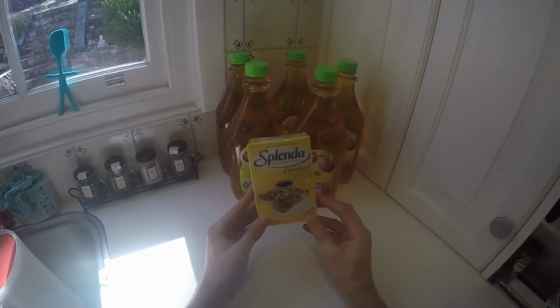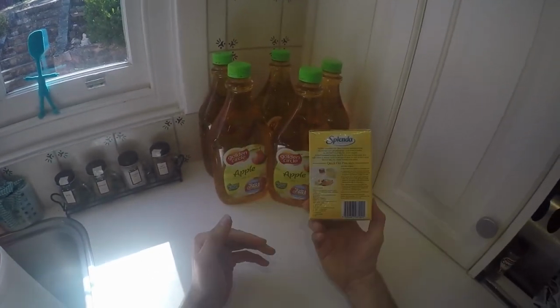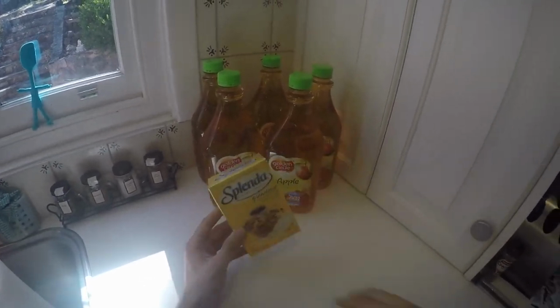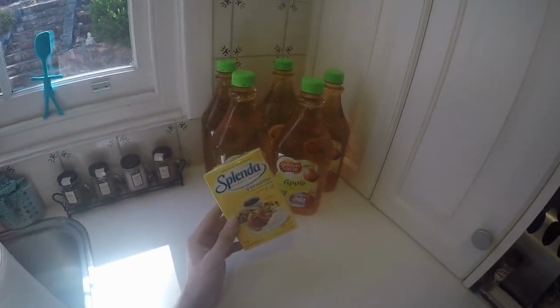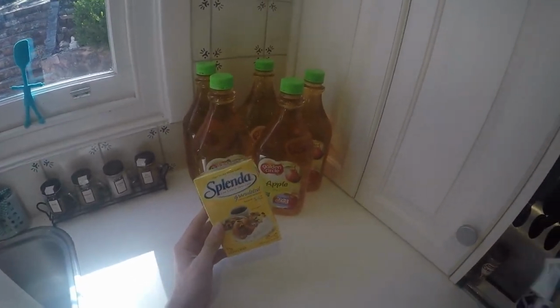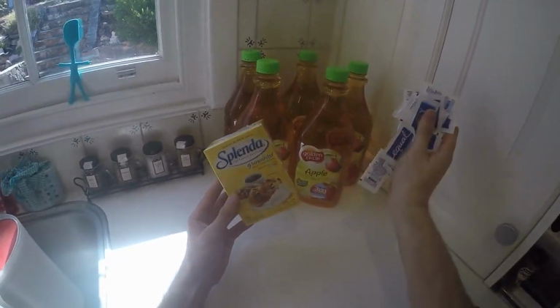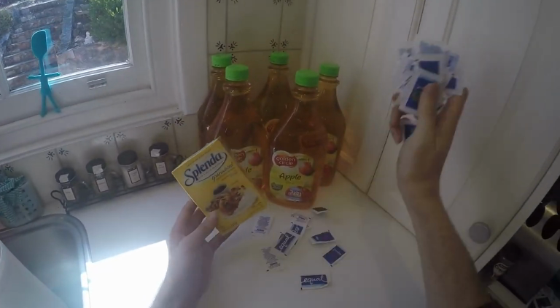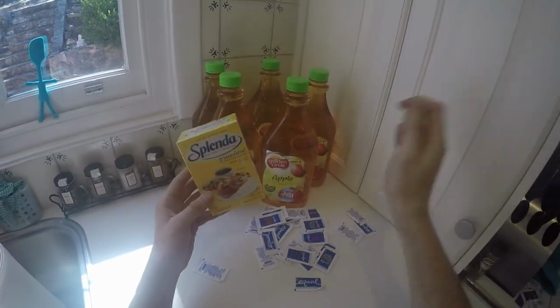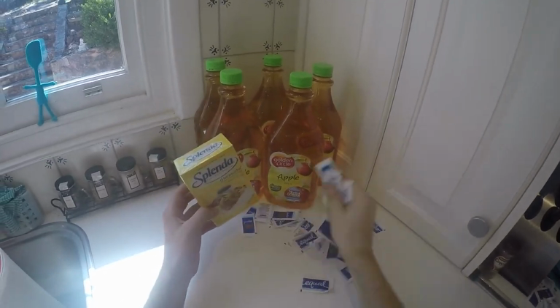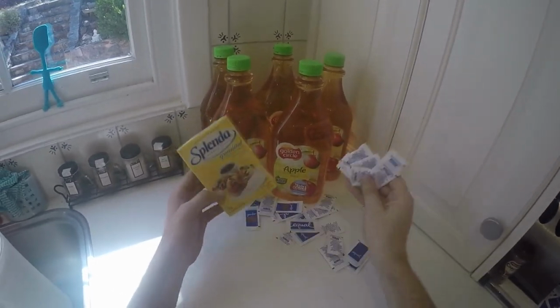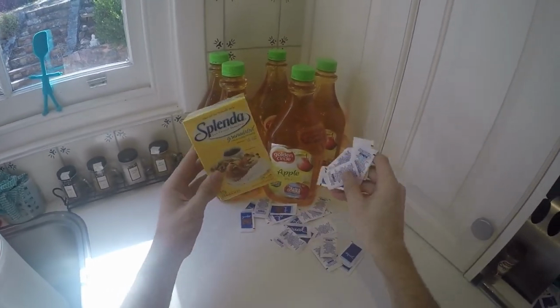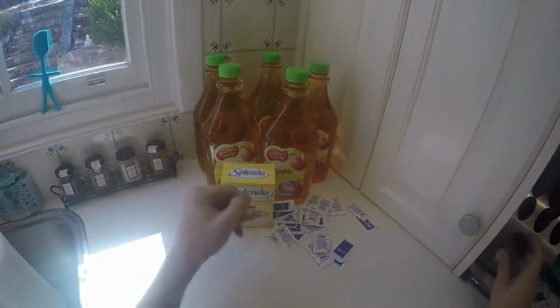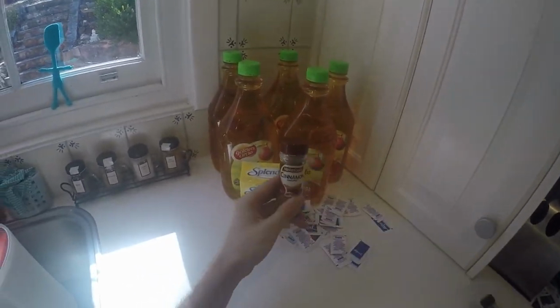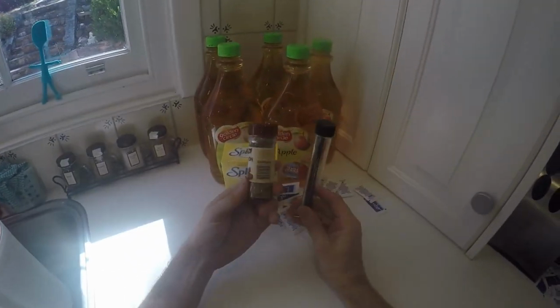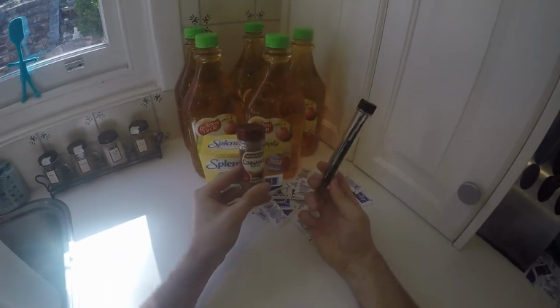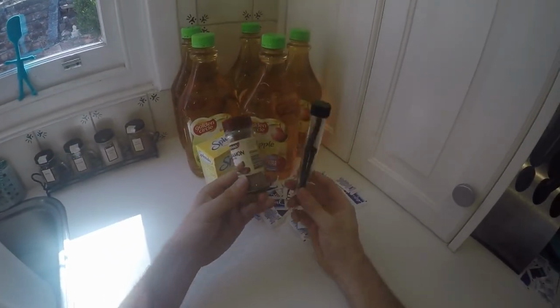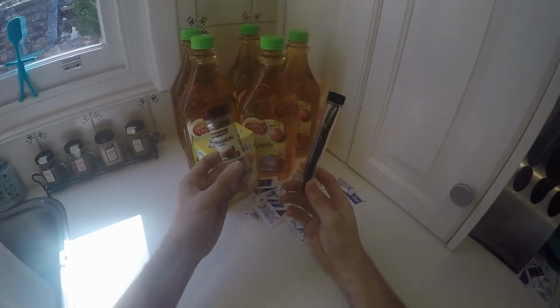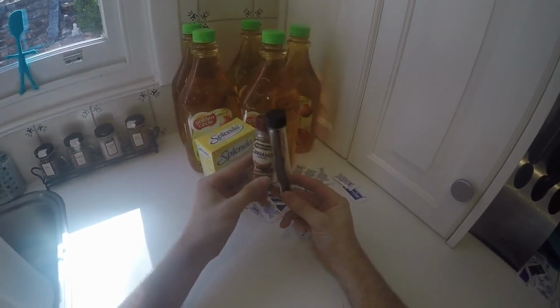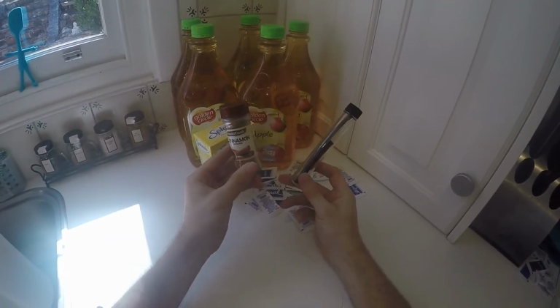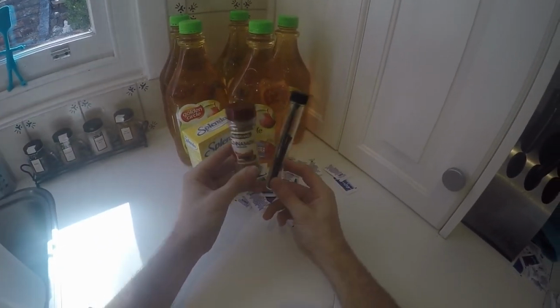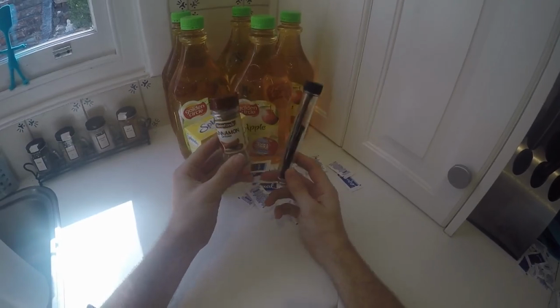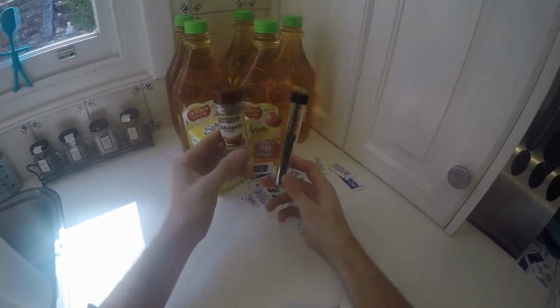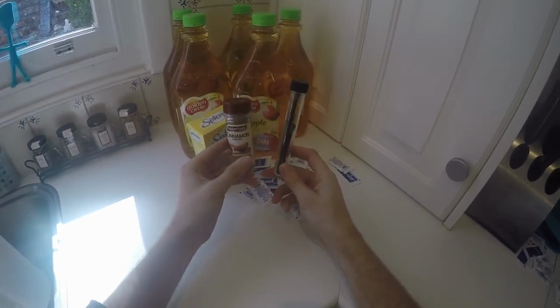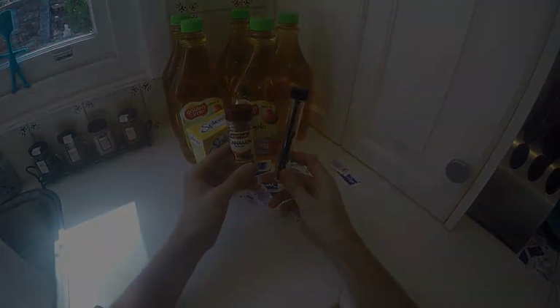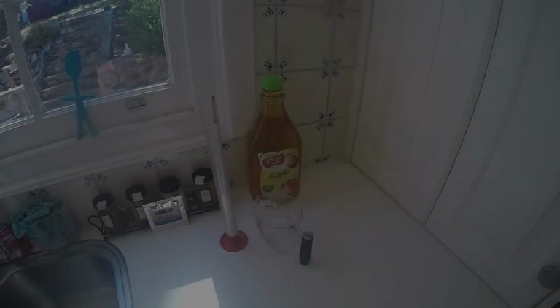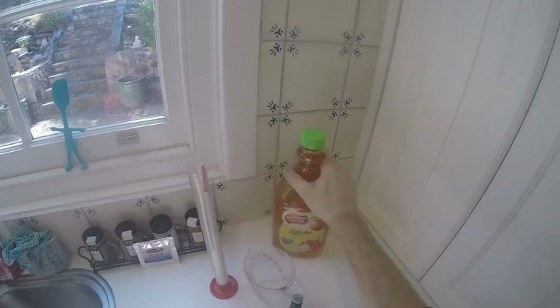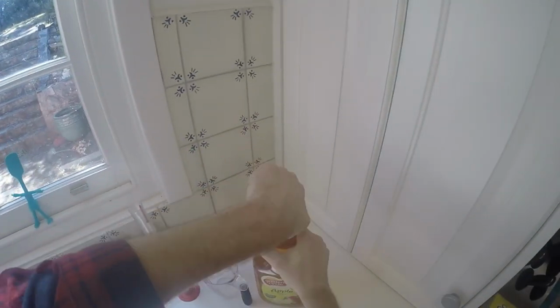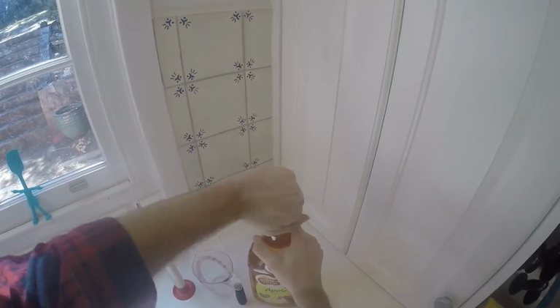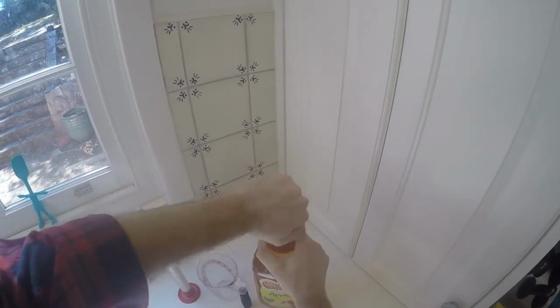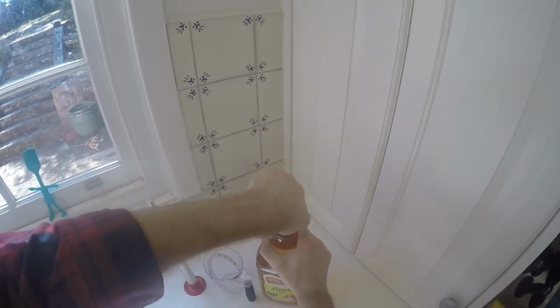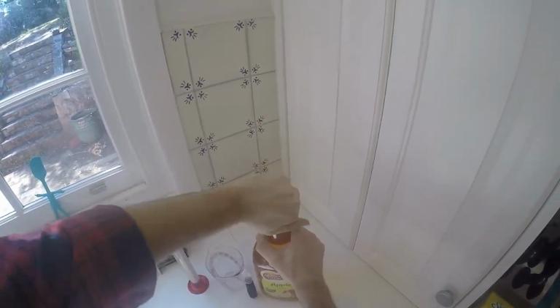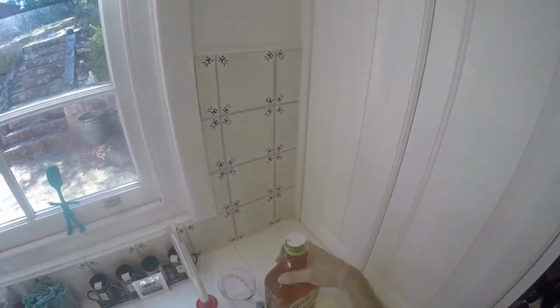This here is an unfermentable sweetener. I've got some Splenda and some Equal, and some other bits and pieces - cinnamon and vanilla beans. So apple juice and all those things makes cider, or something like that.